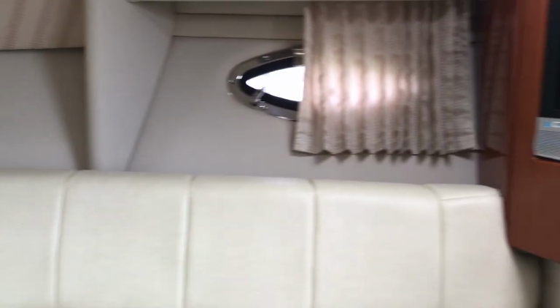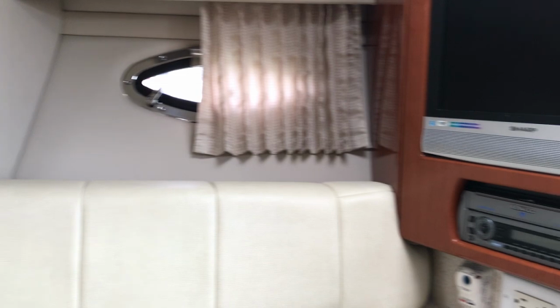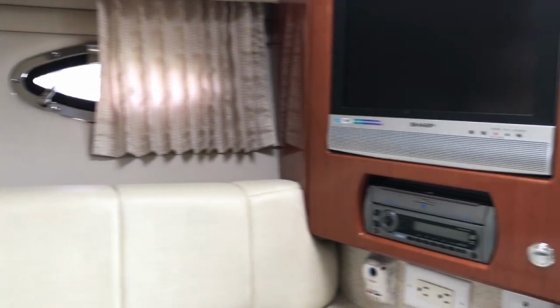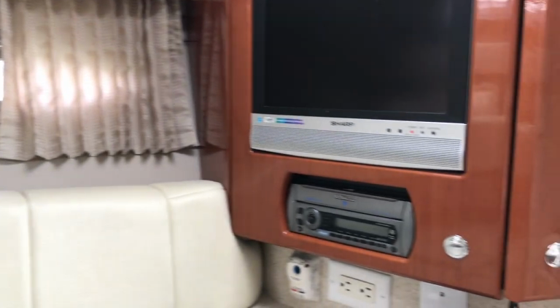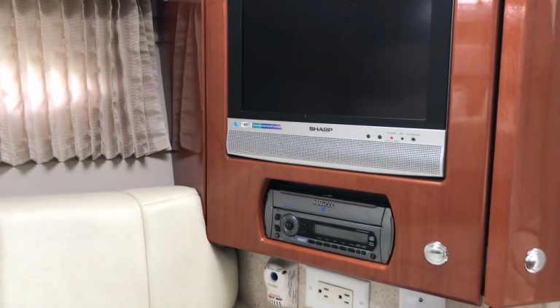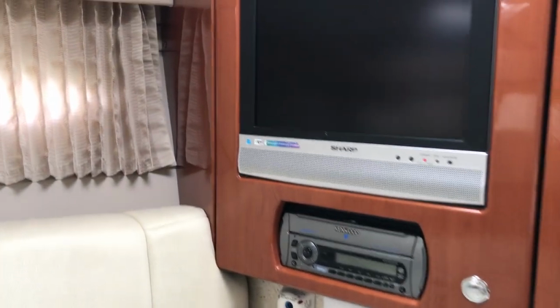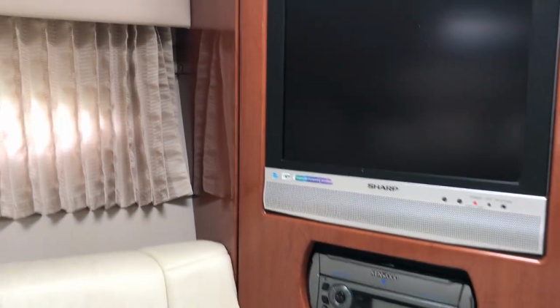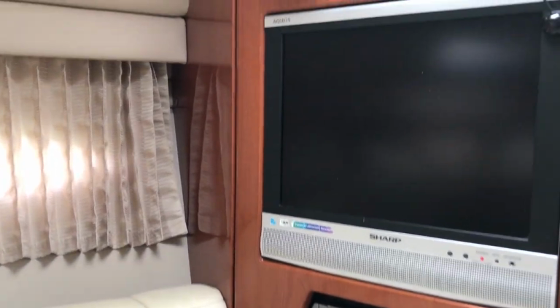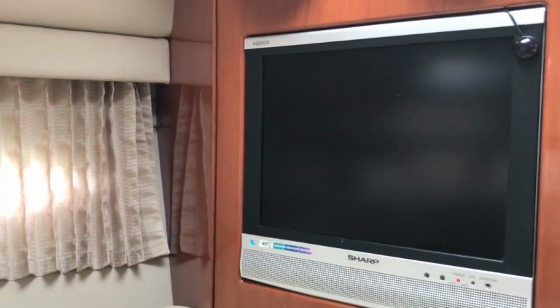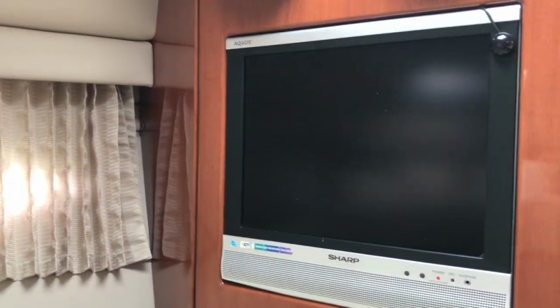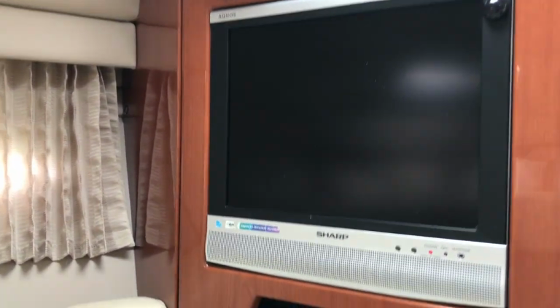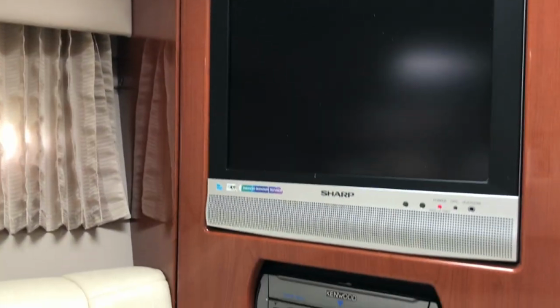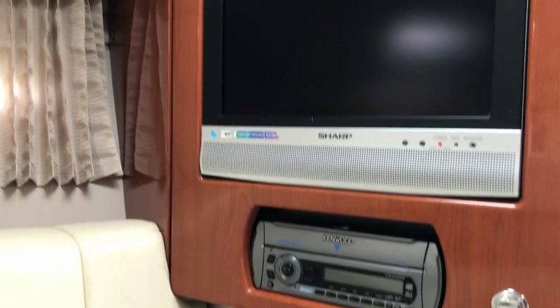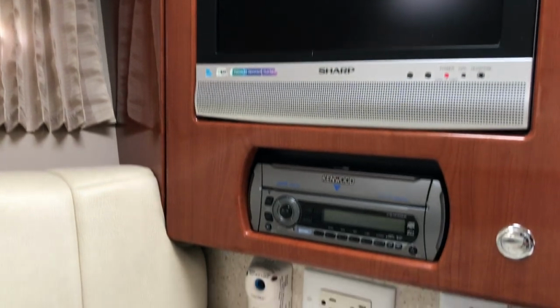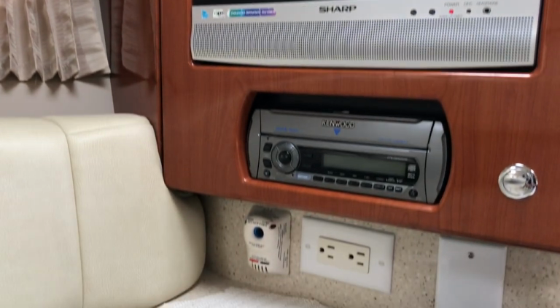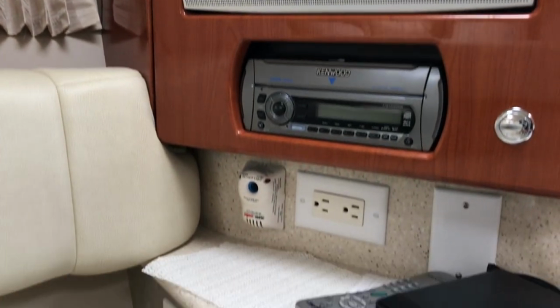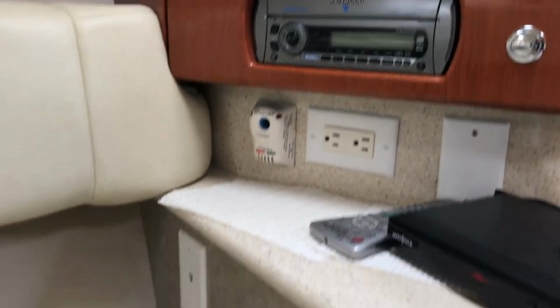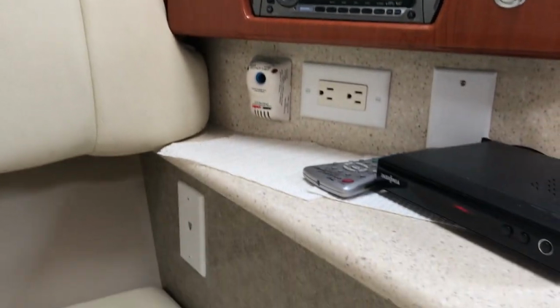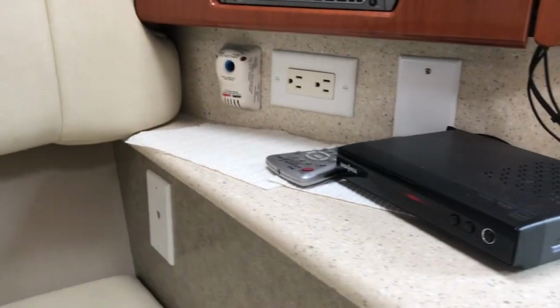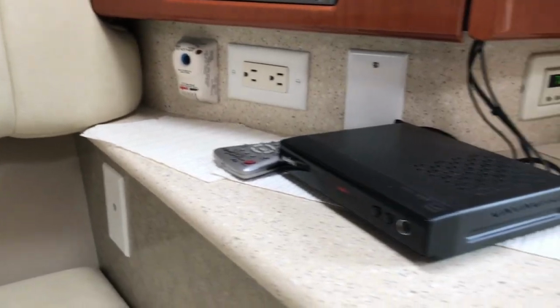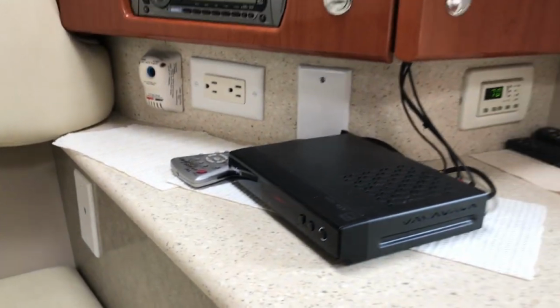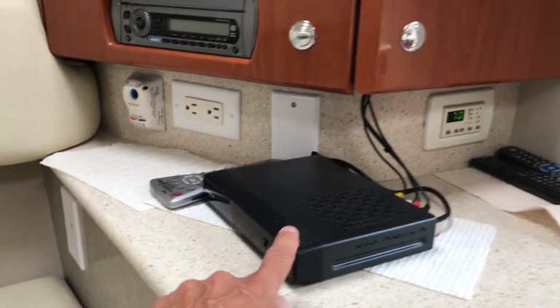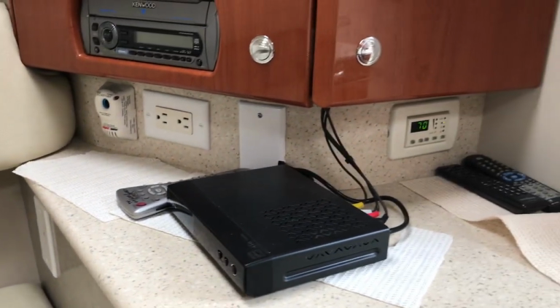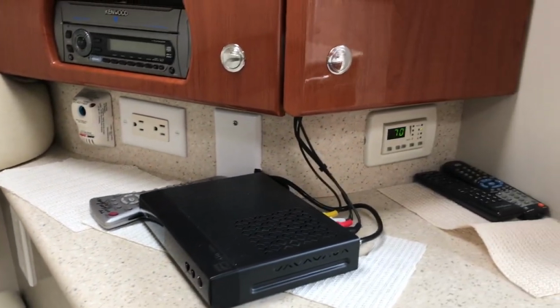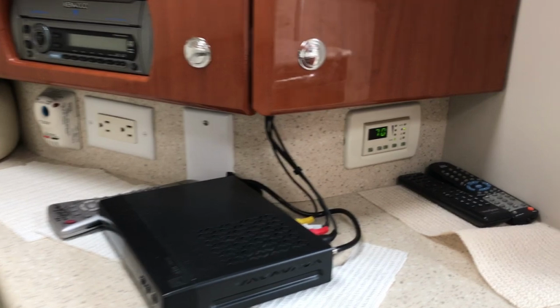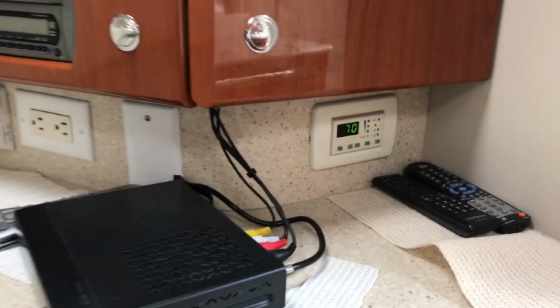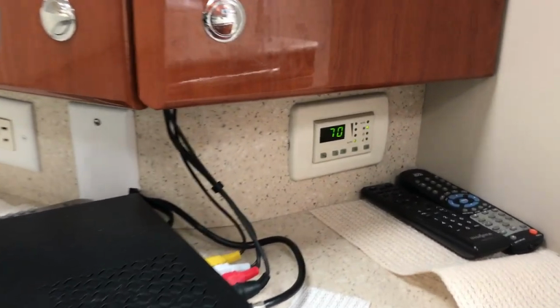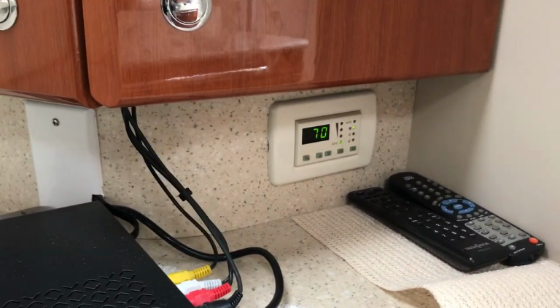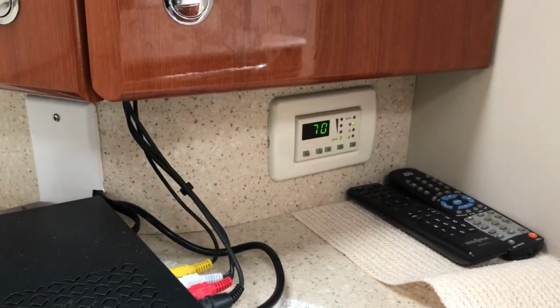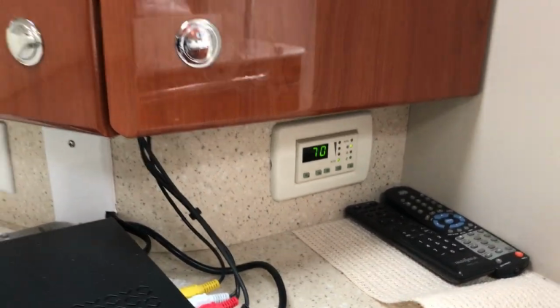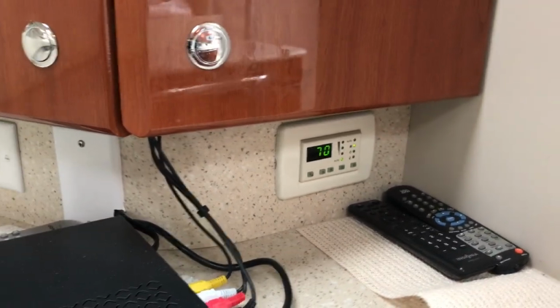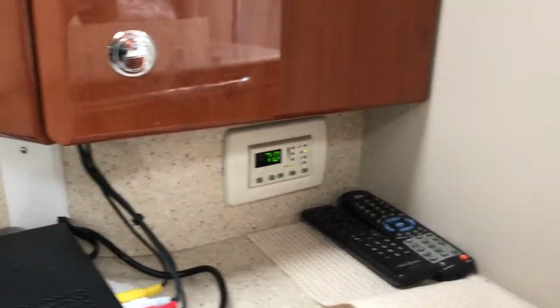Here we've got your flat screen TV, Kenwood stereo, and a TV antenna. And here you're focusing on the air conditioning, which works great as well.